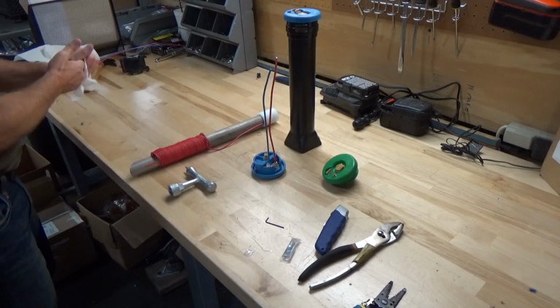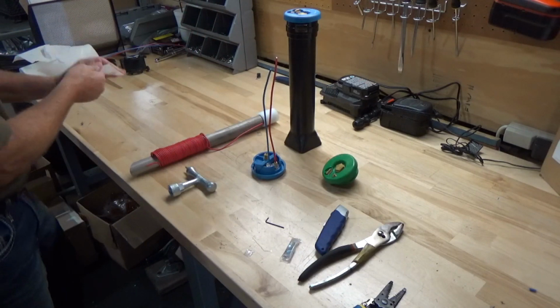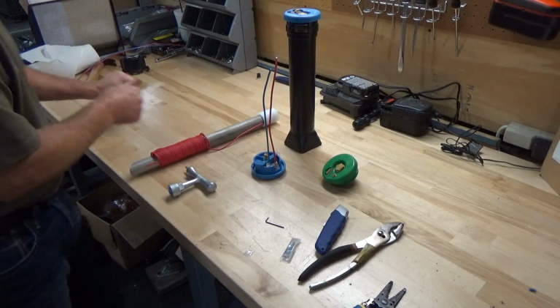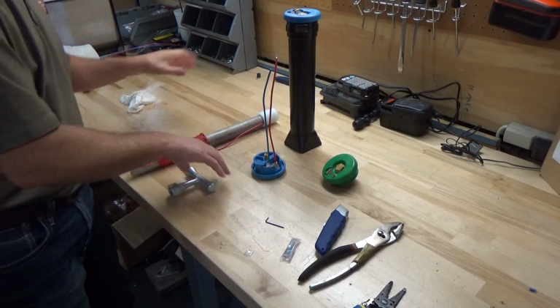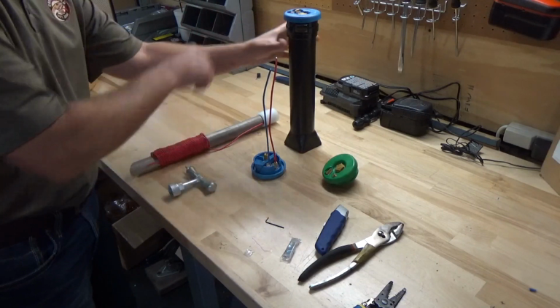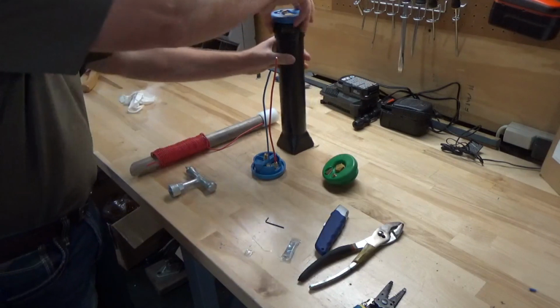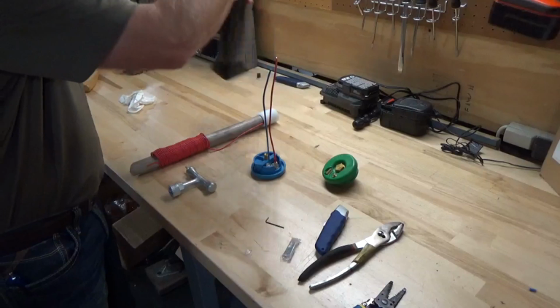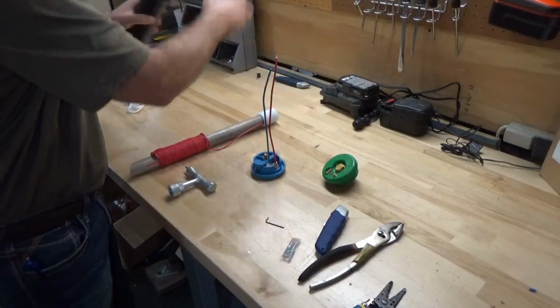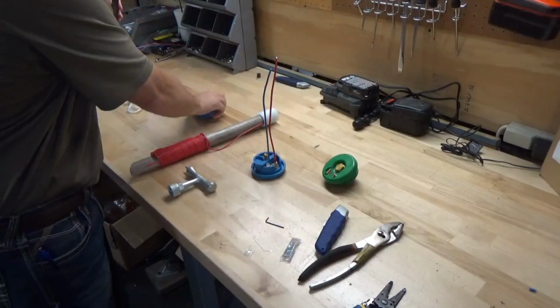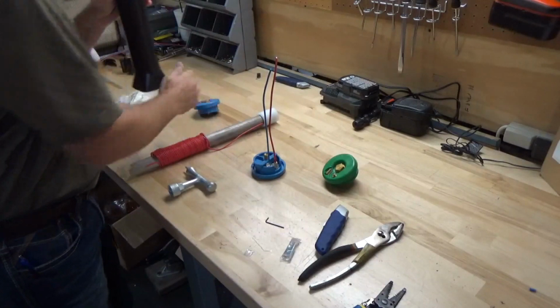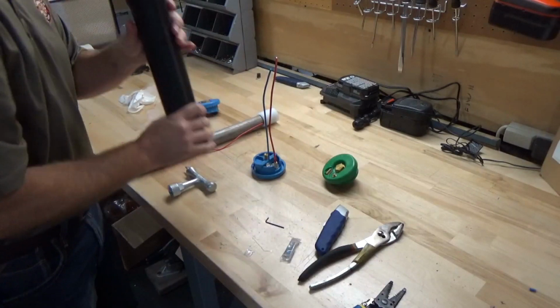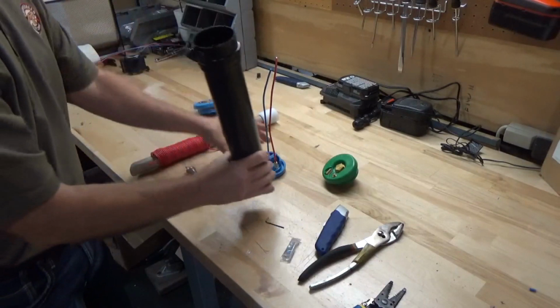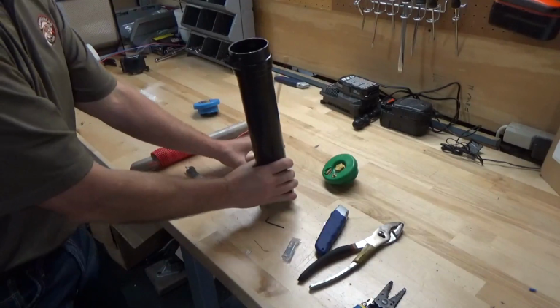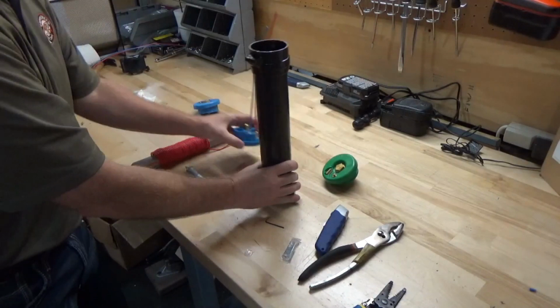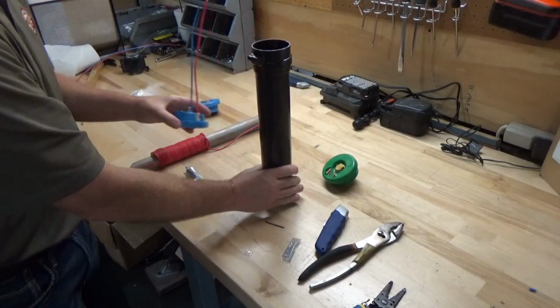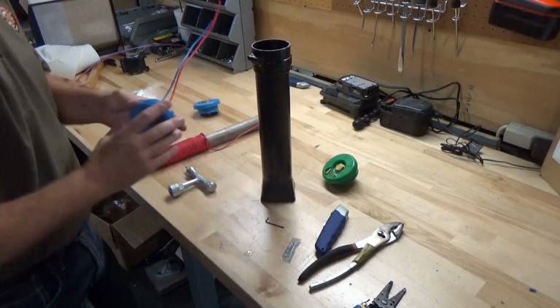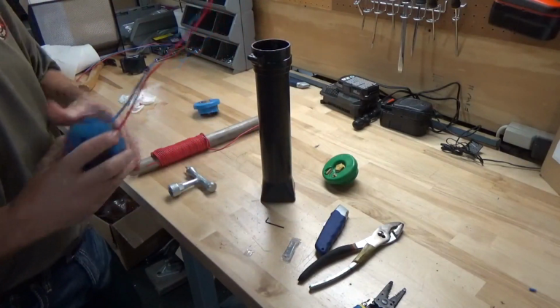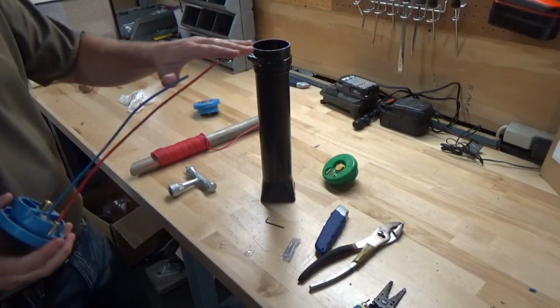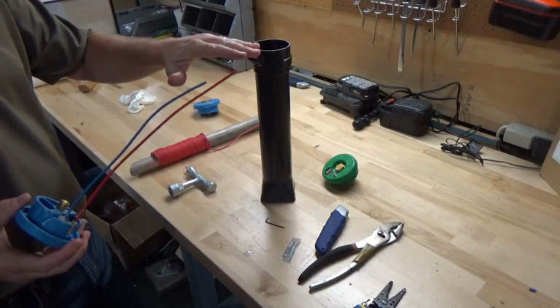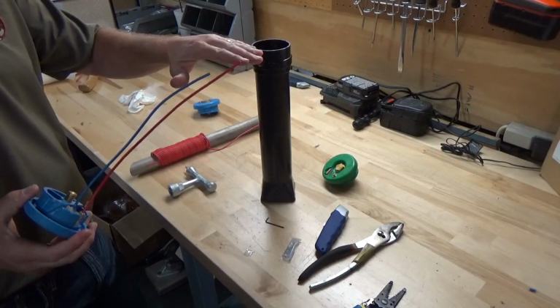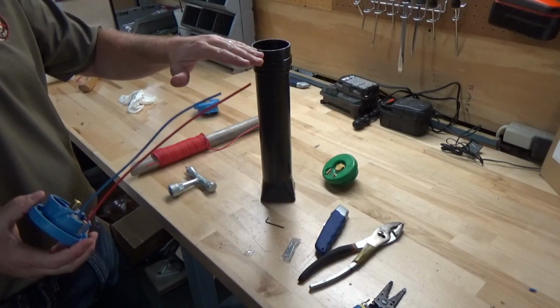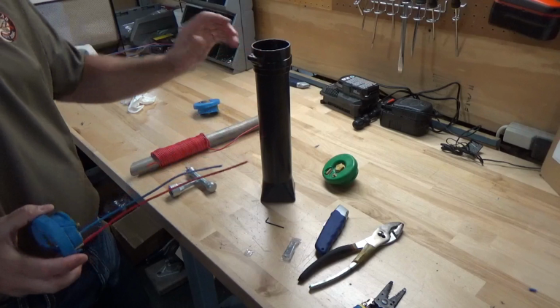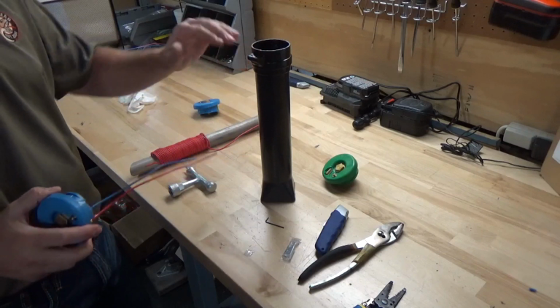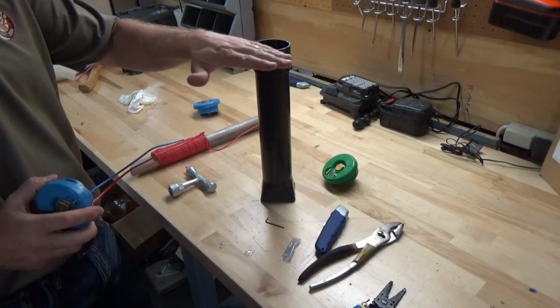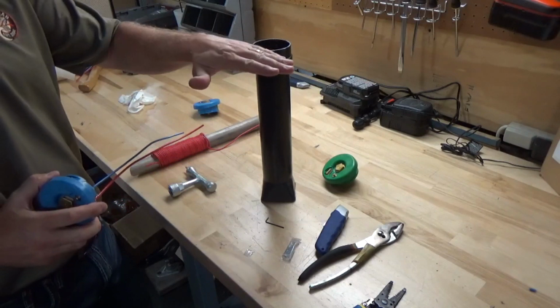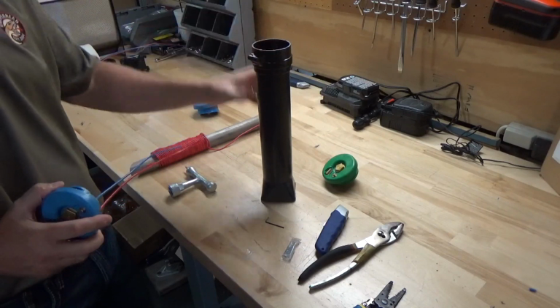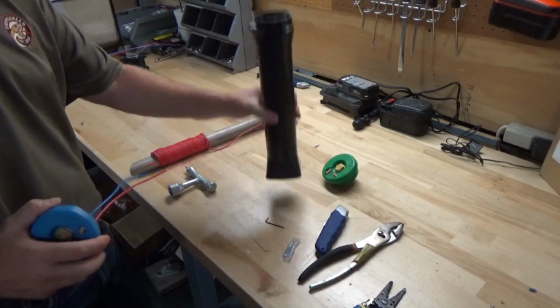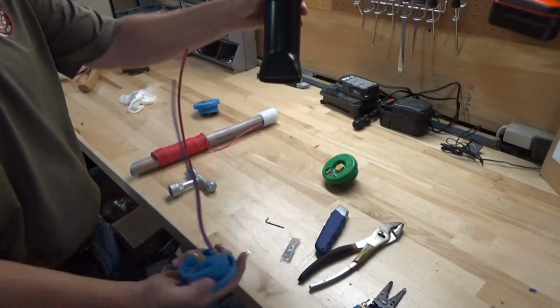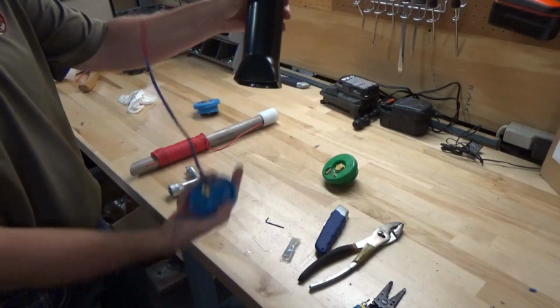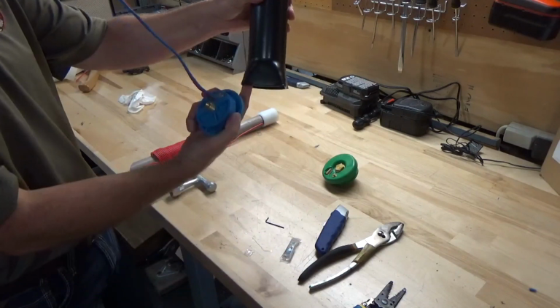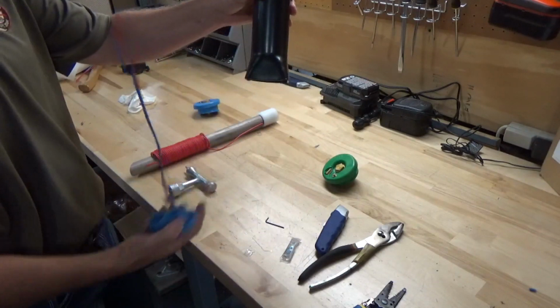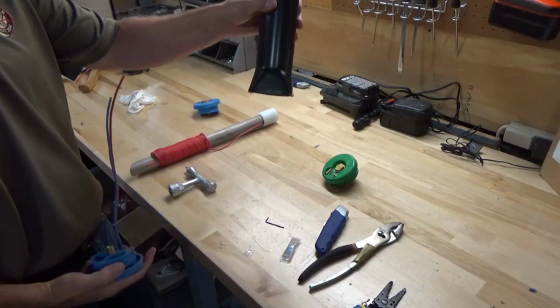That's that, and then you want to install it on the base. In the field, this is an at-grade access point, so the ground will come up to here and the tracer wires will be coming up through the bottom of the base.